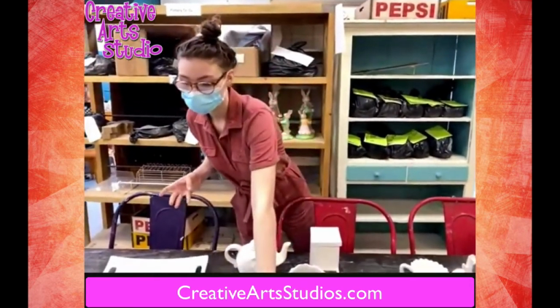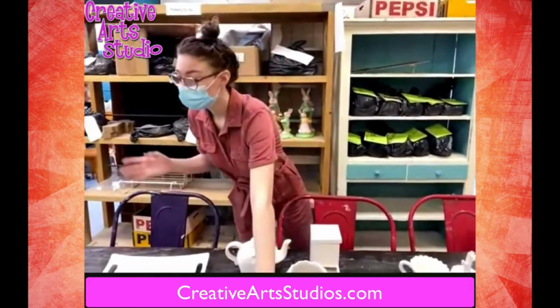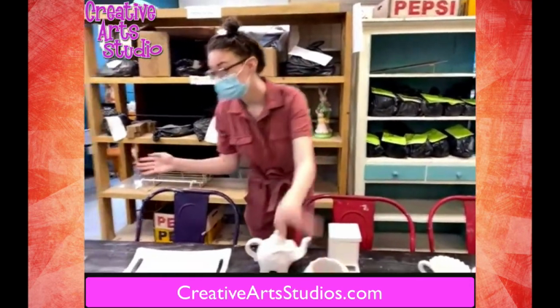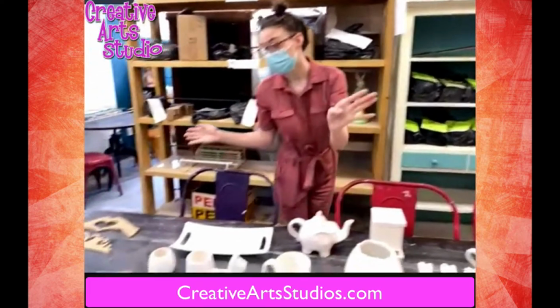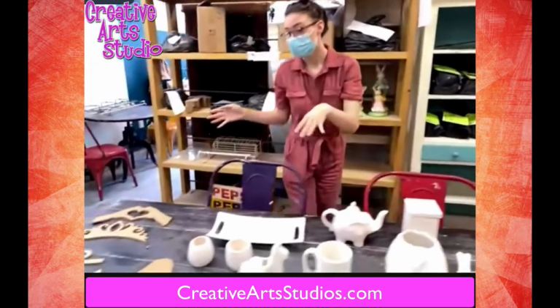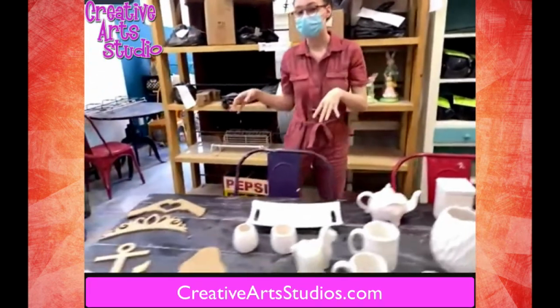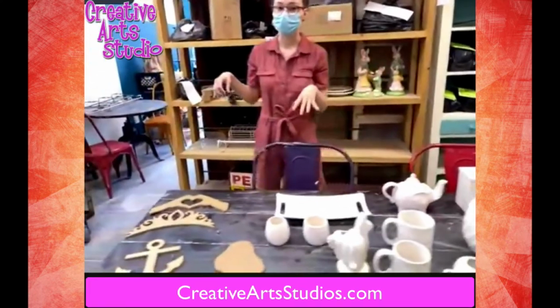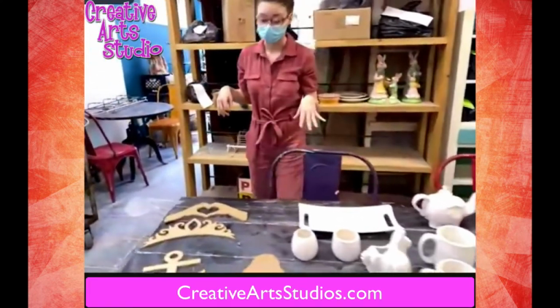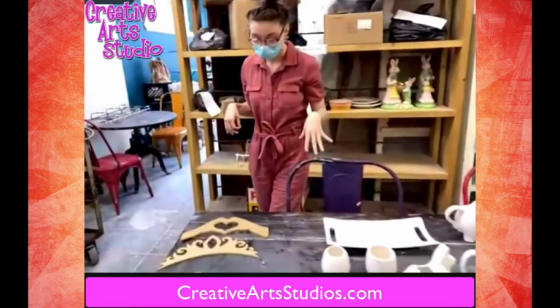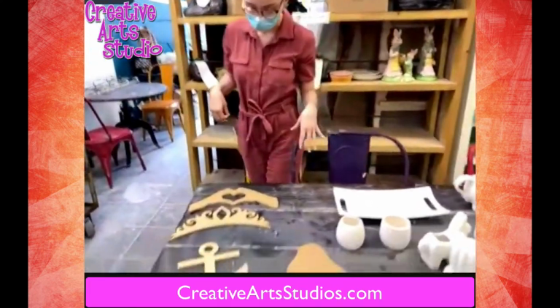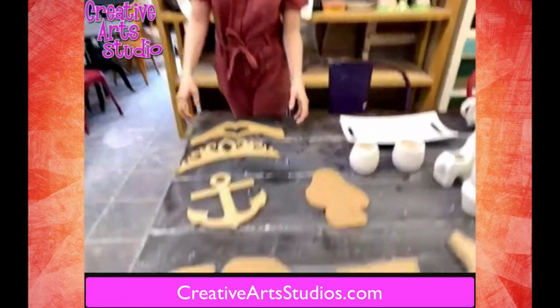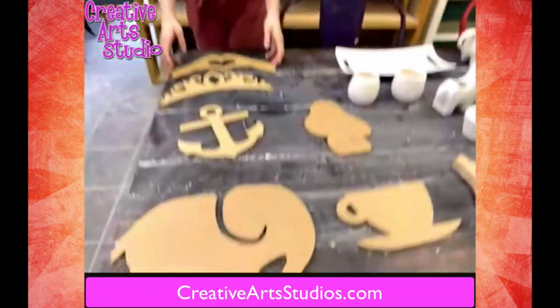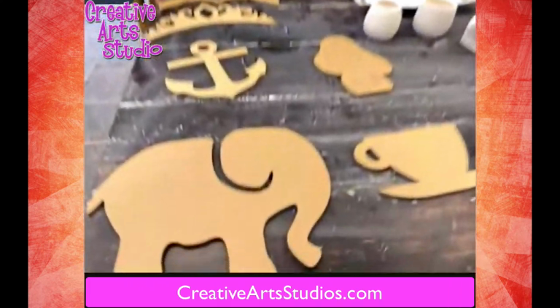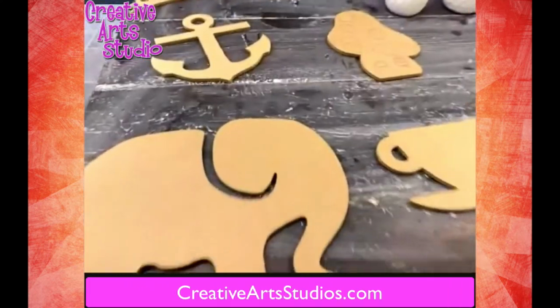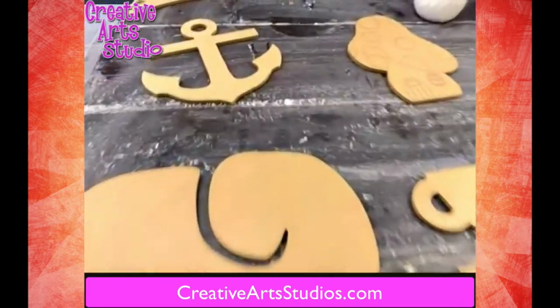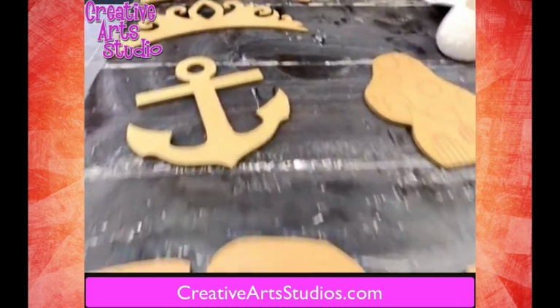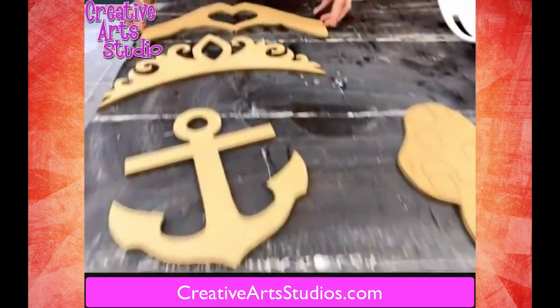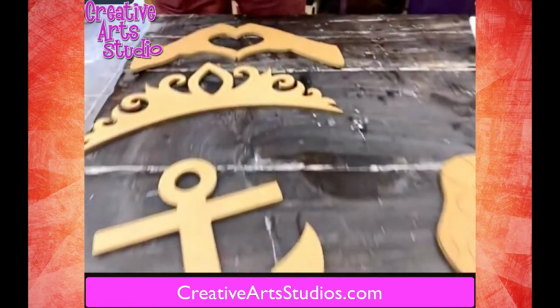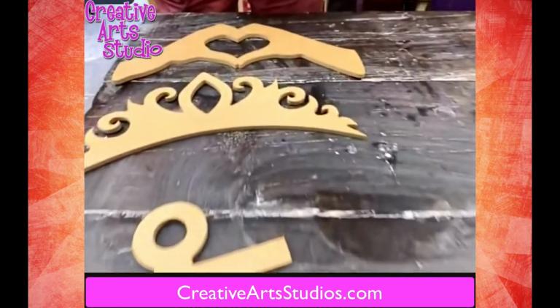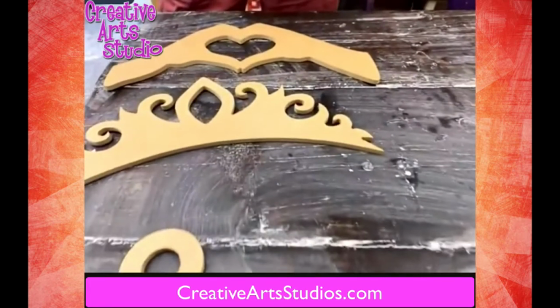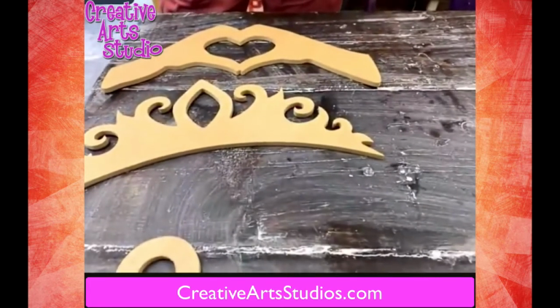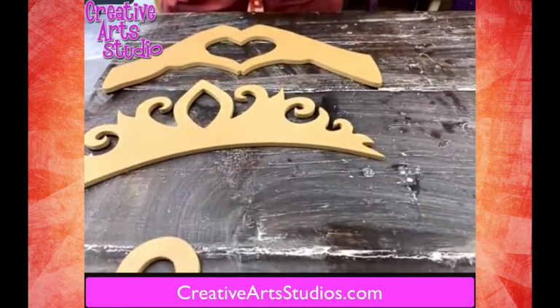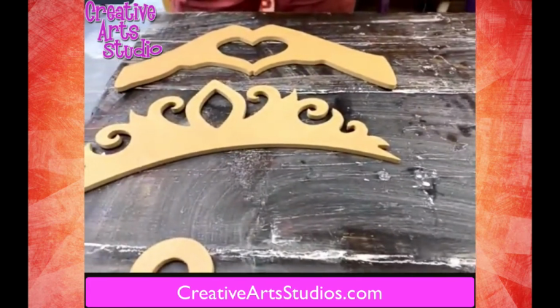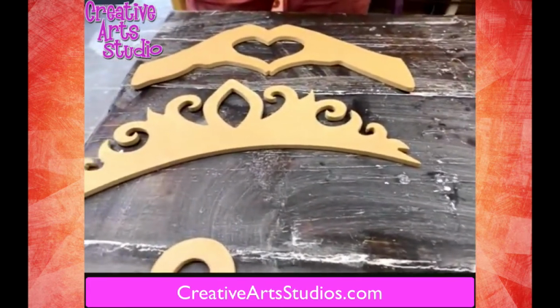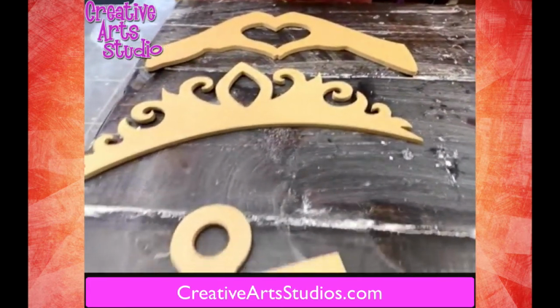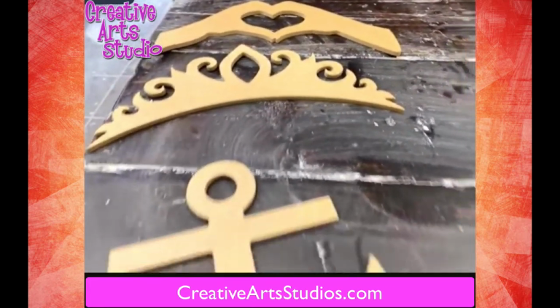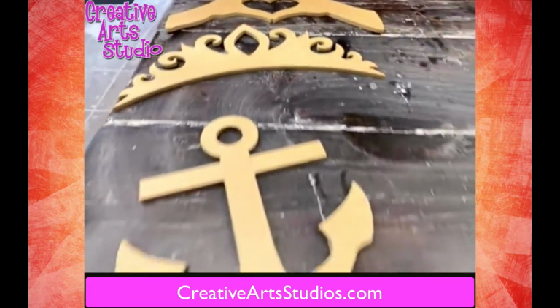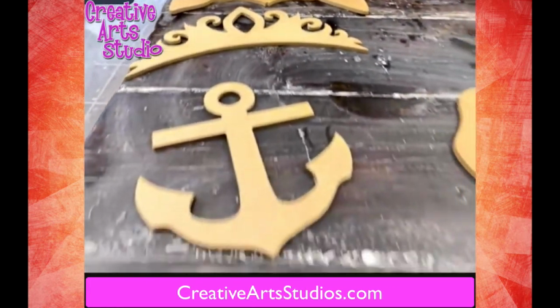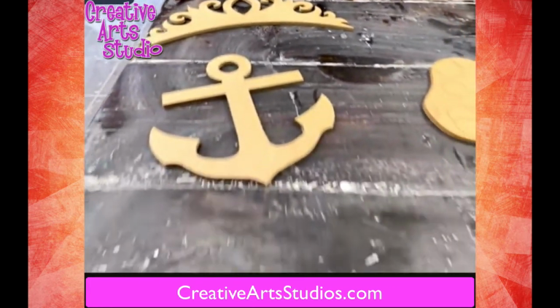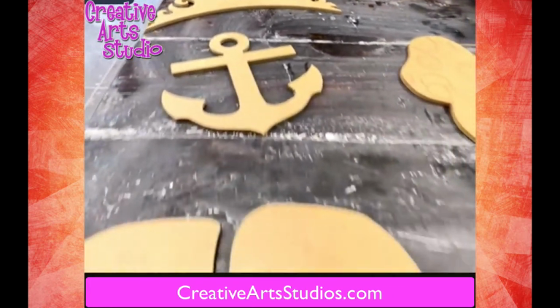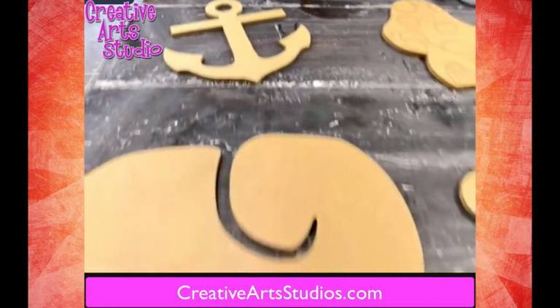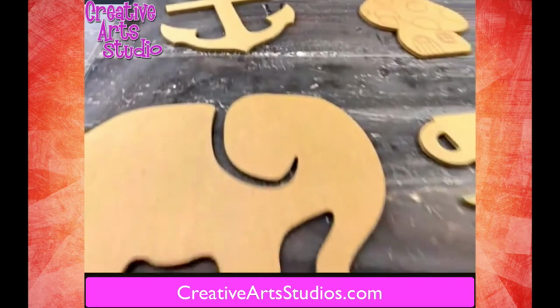Right here are a couple new mosaics we have. We have some hand hearts, a crown, an anchor, and an elephant.